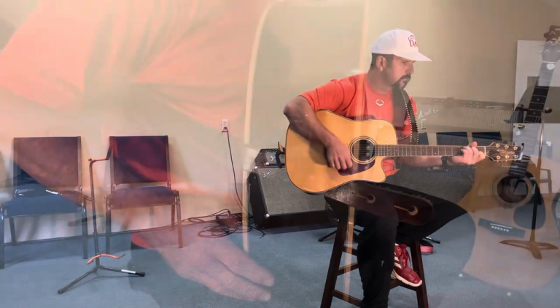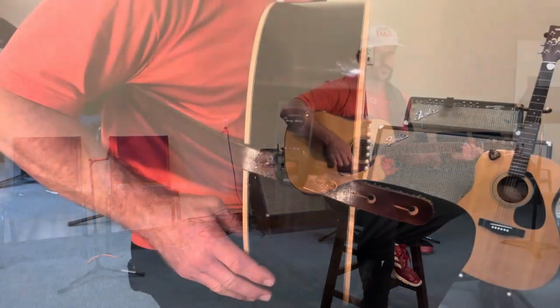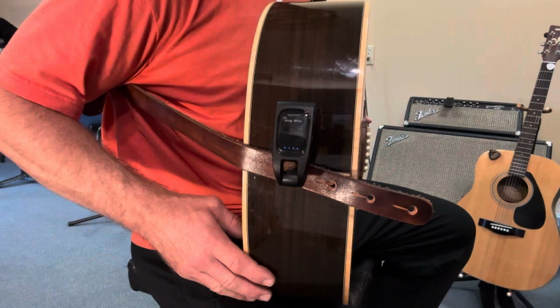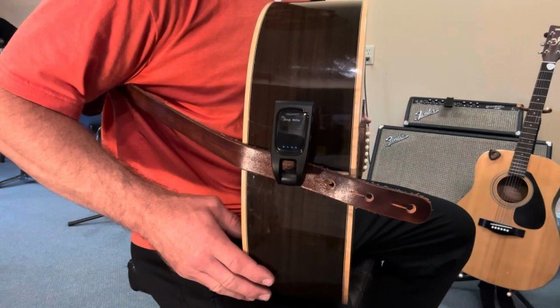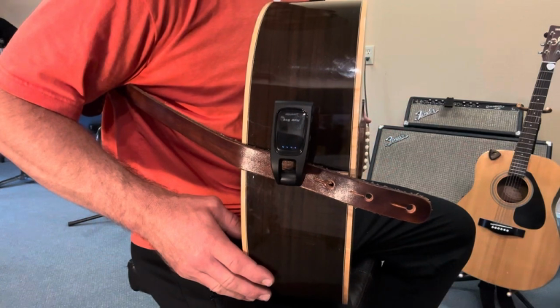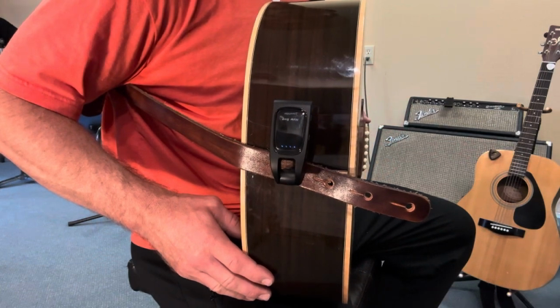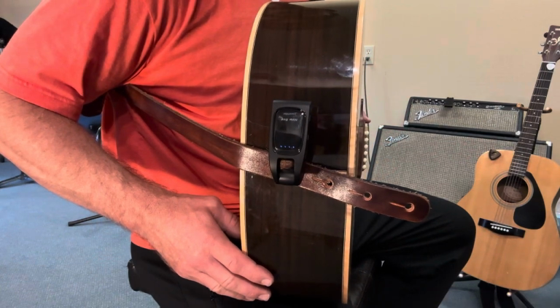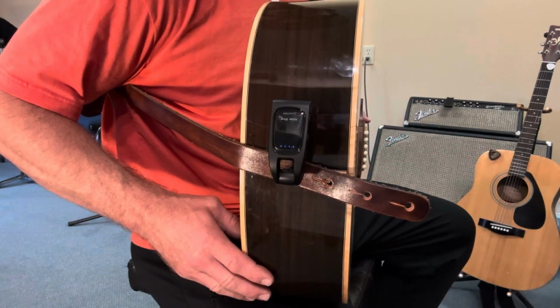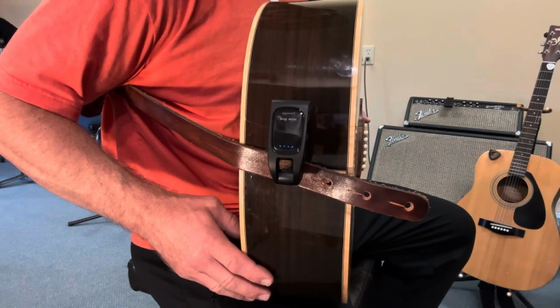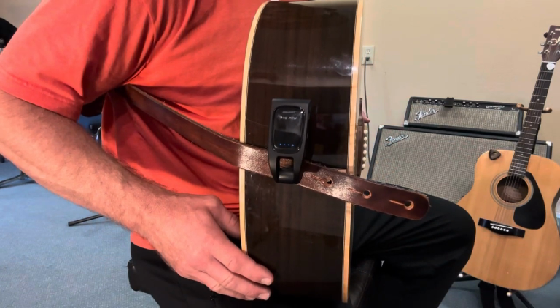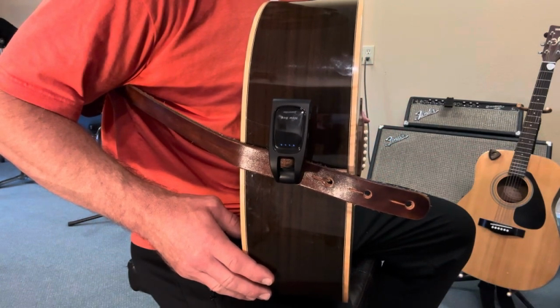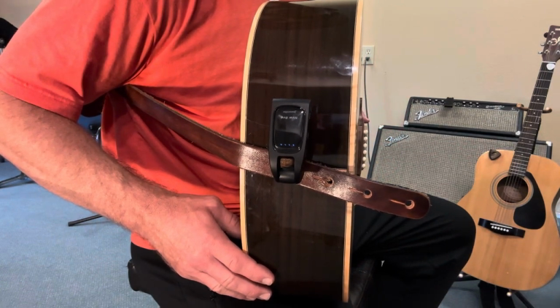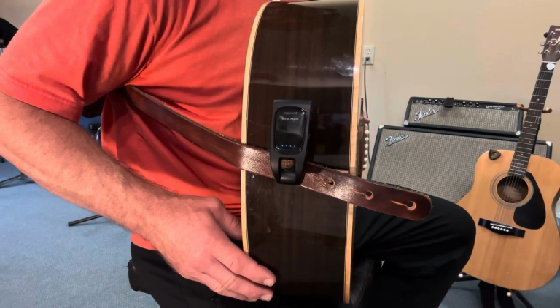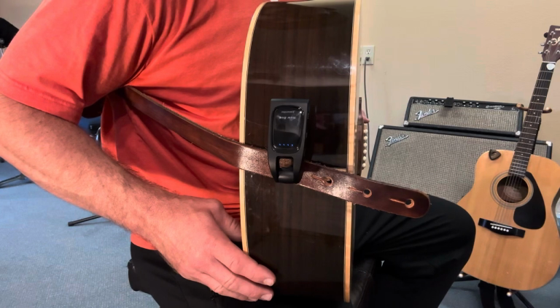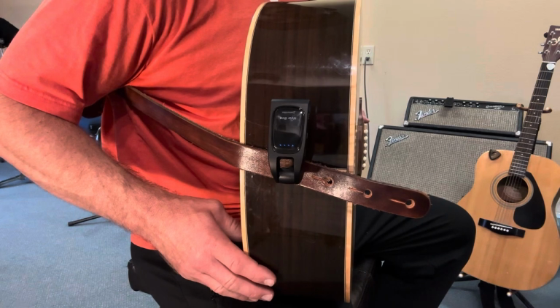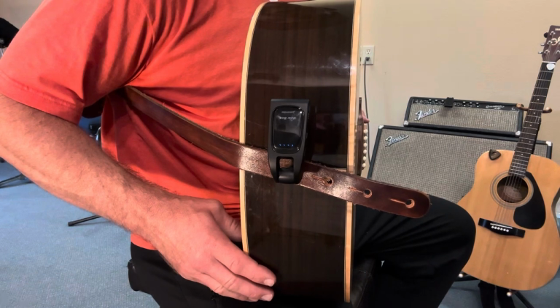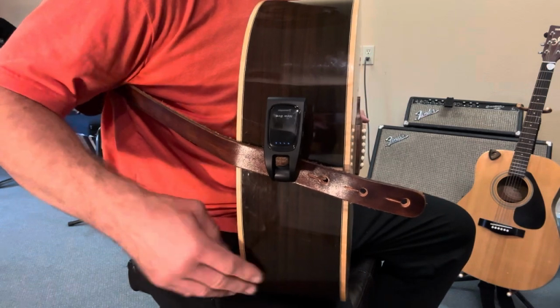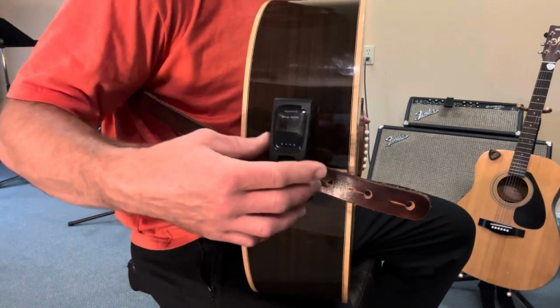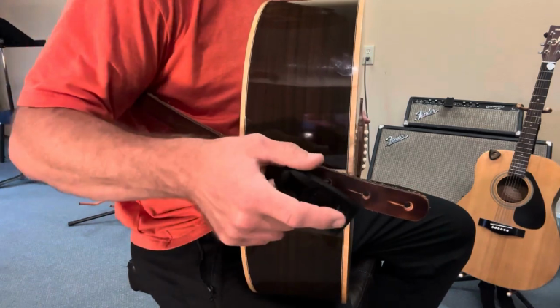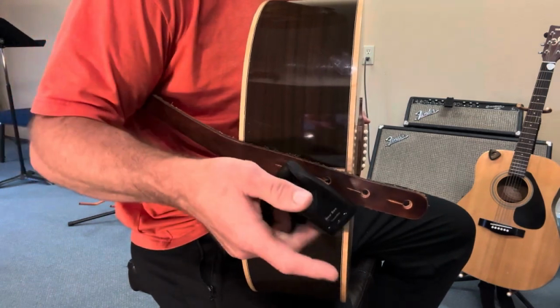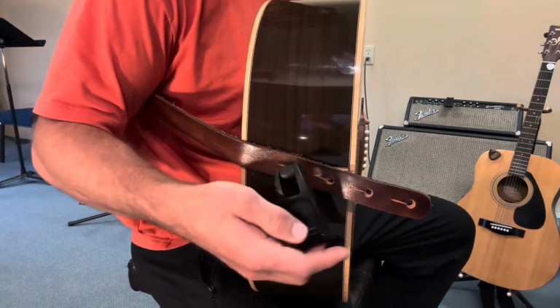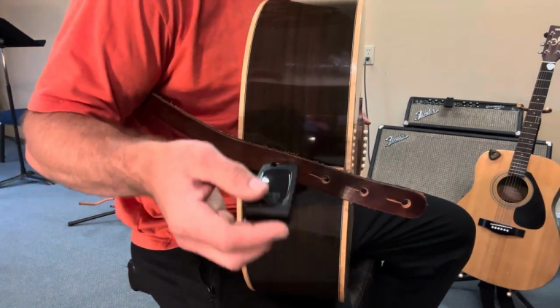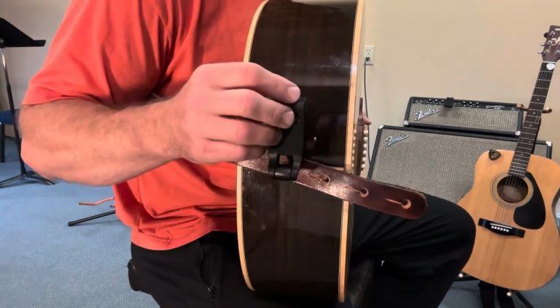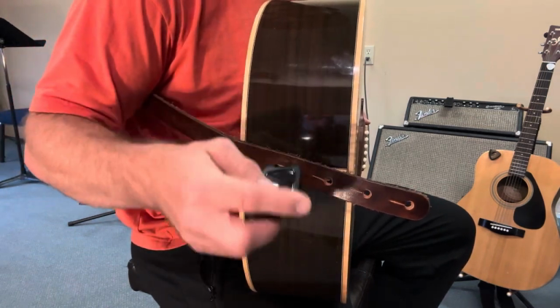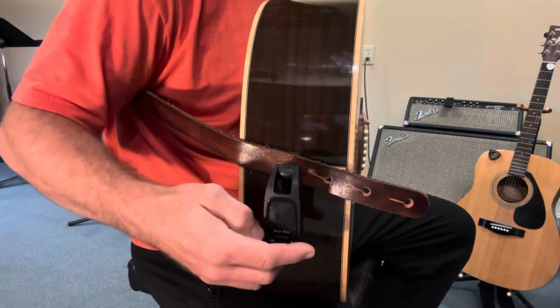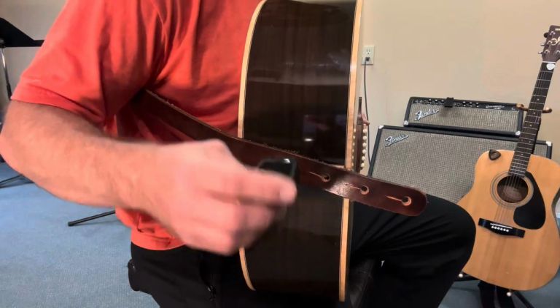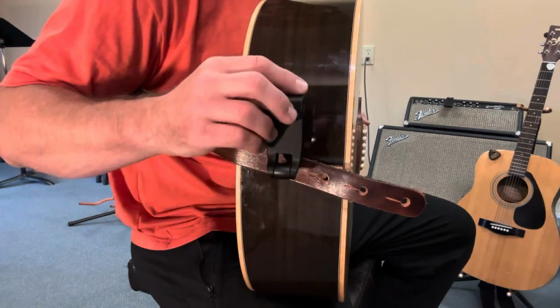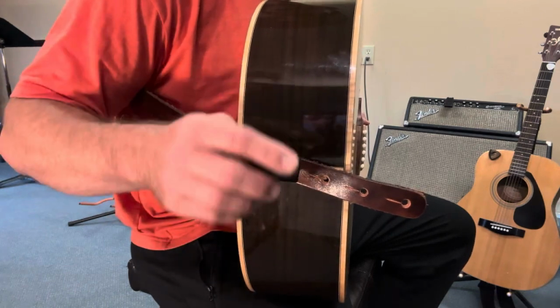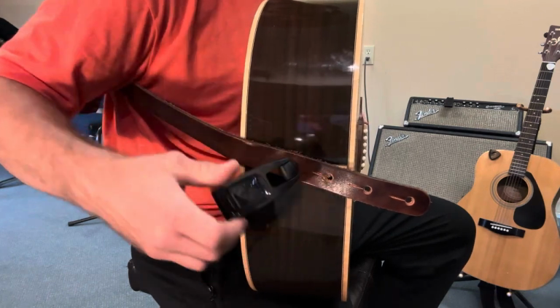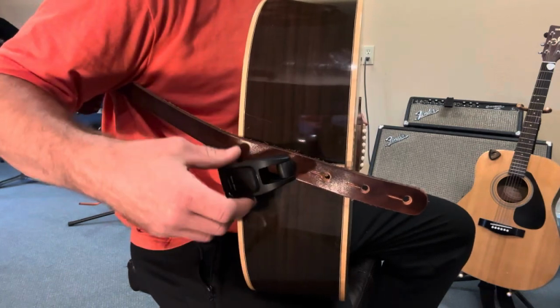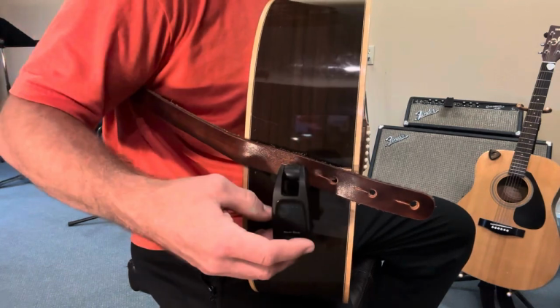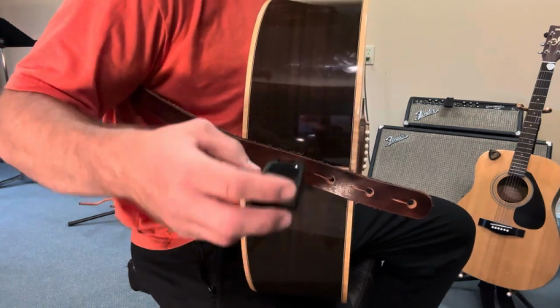Besides guitar, this thing also fits any other instruments with a 6.35mm jack, including bass, keyboards, and more. Another cool thing is that these connectors have 280 degrees of rotation ability, so they can comfortably fit a wide variety of instrument locations.